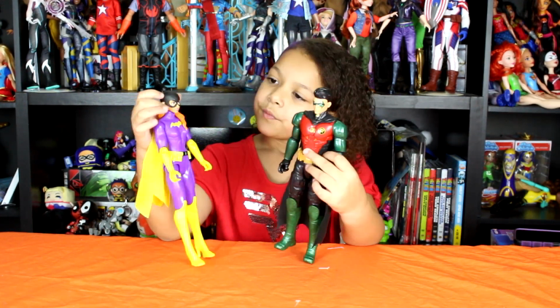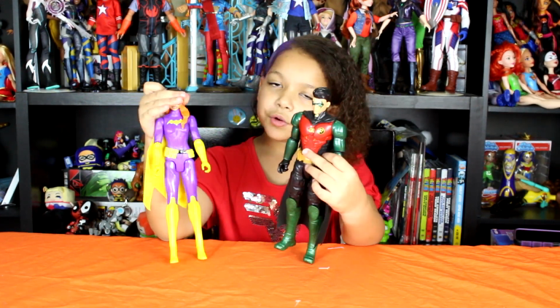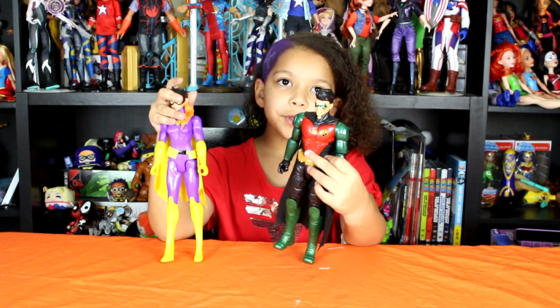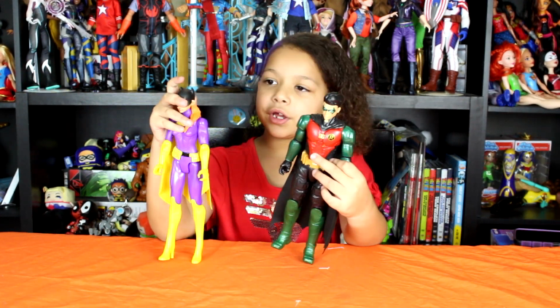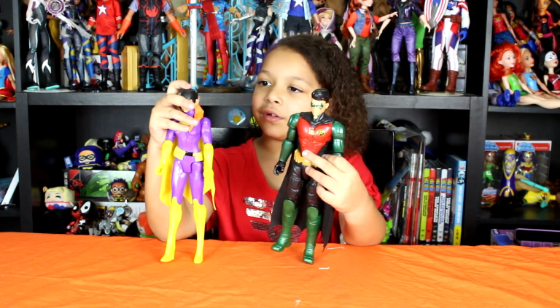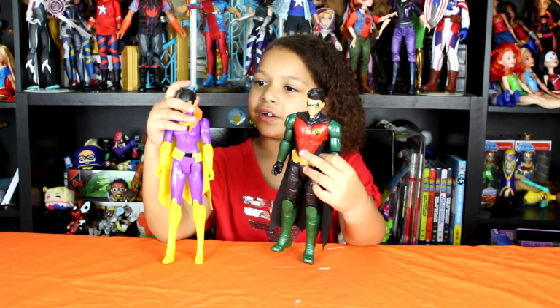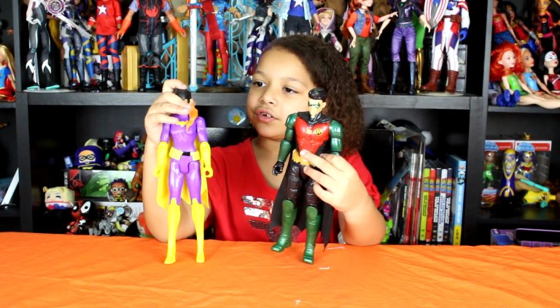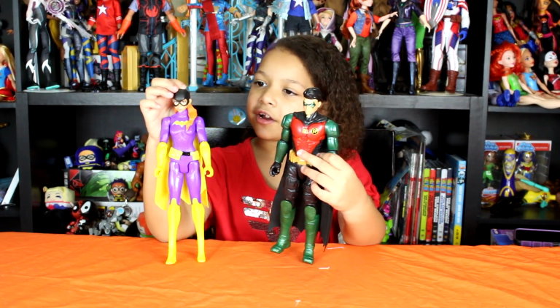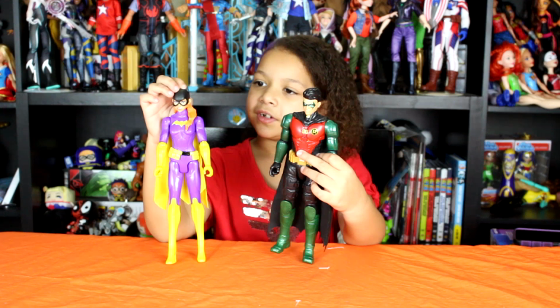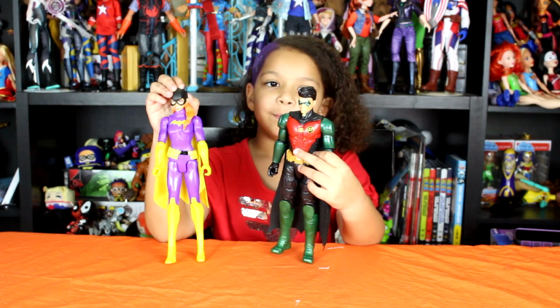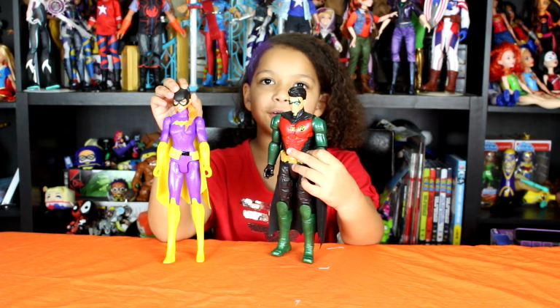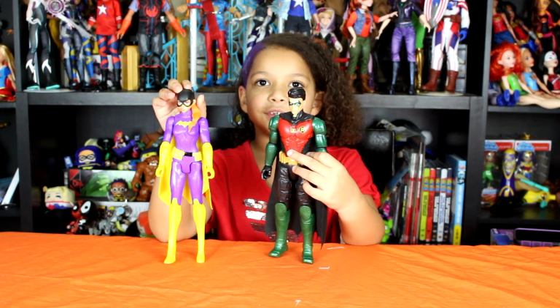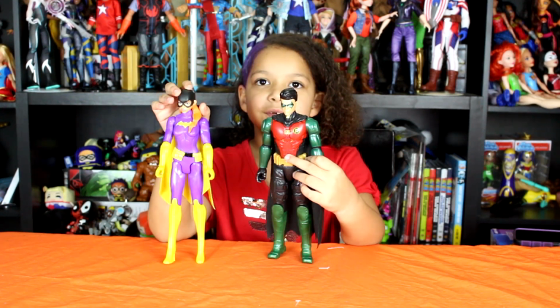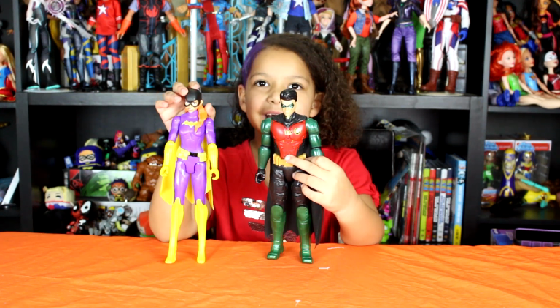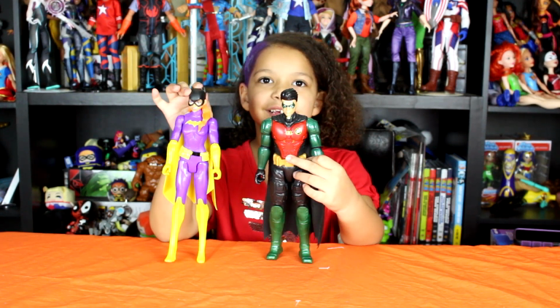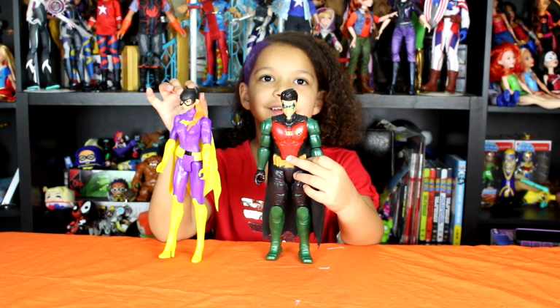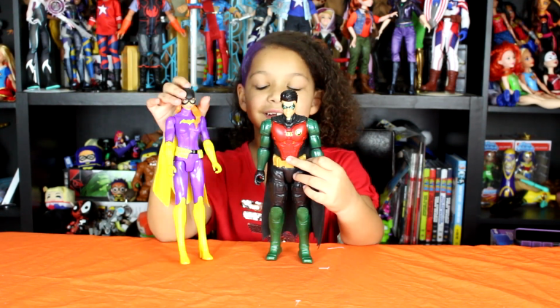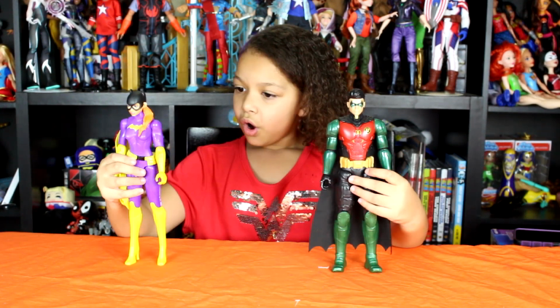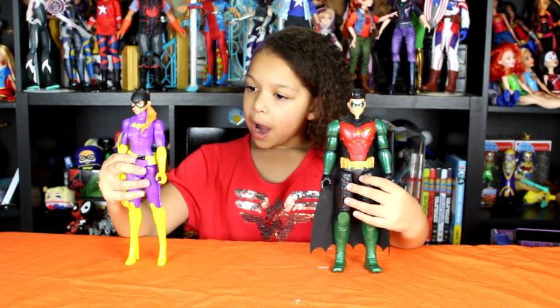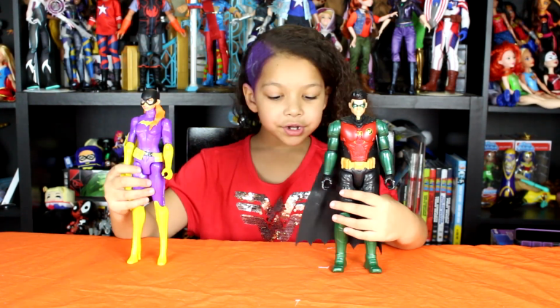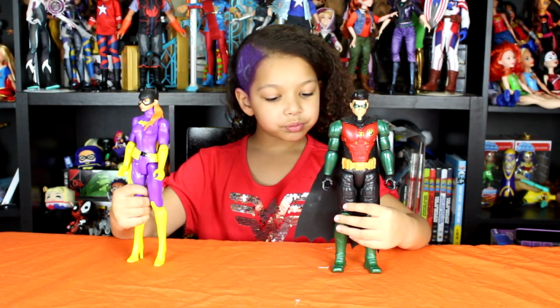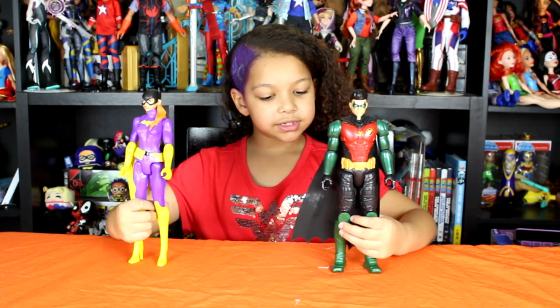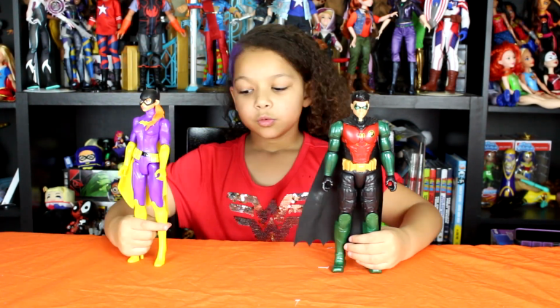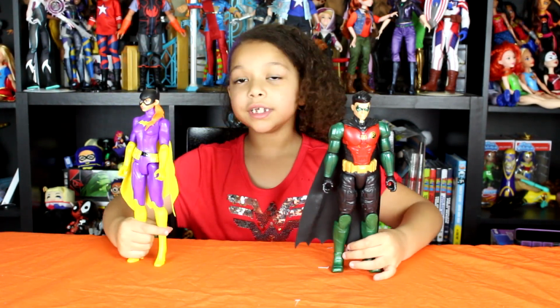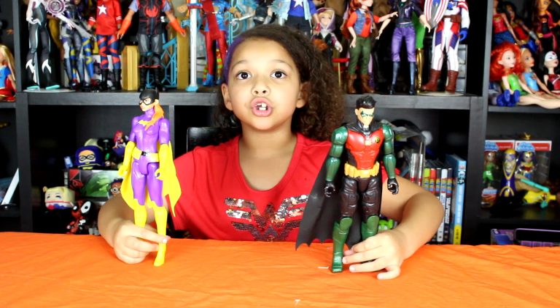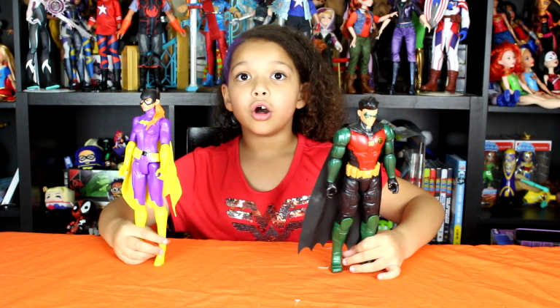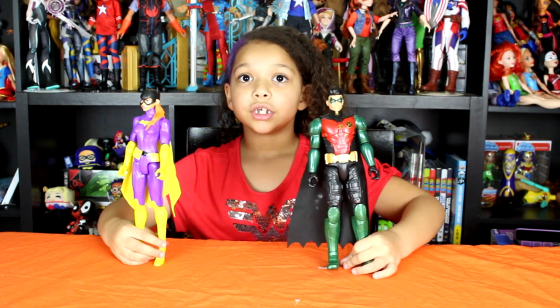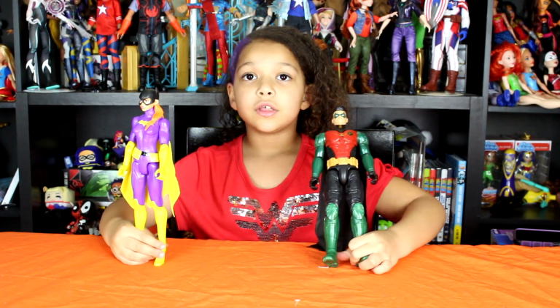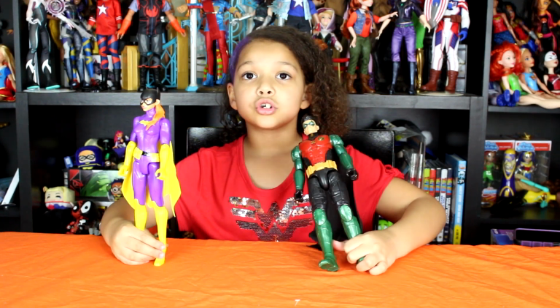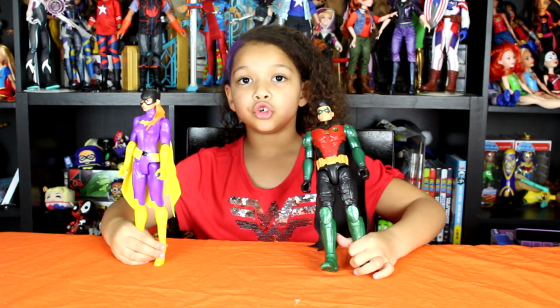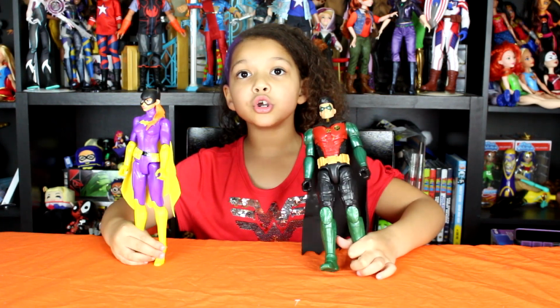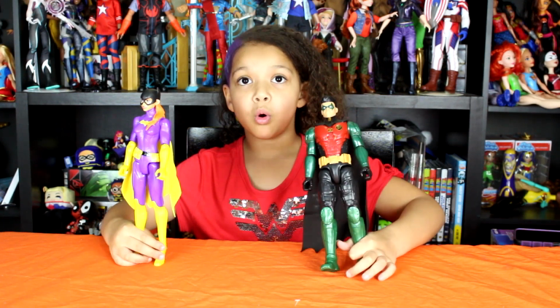It would be really cool if you could take off Batgirl's mask. I'm pretty impressed with these dolls — they look super cool.